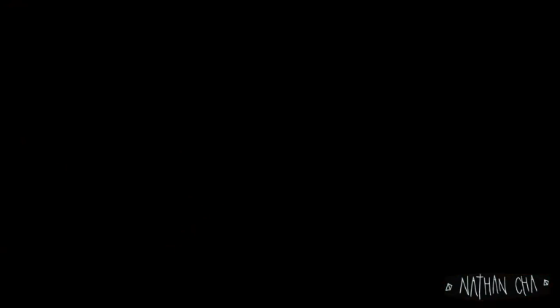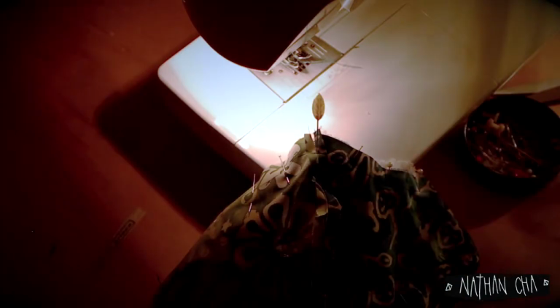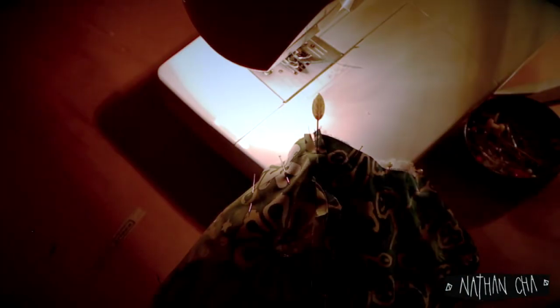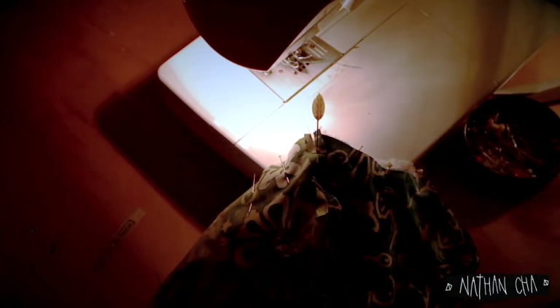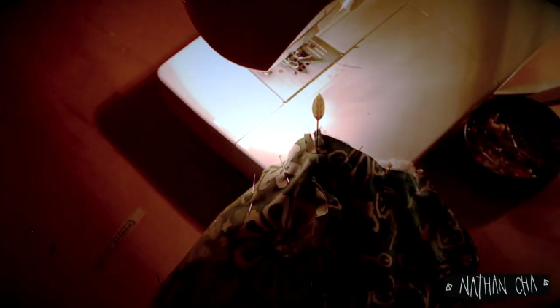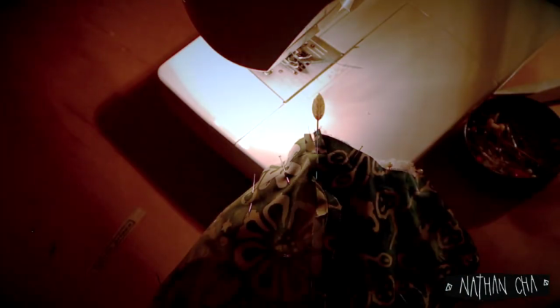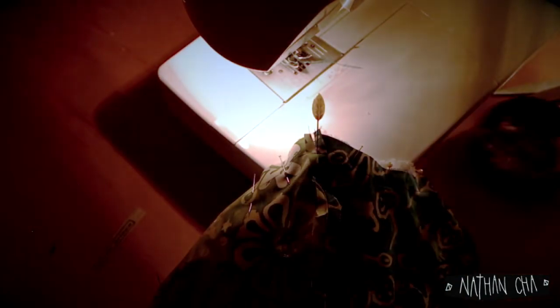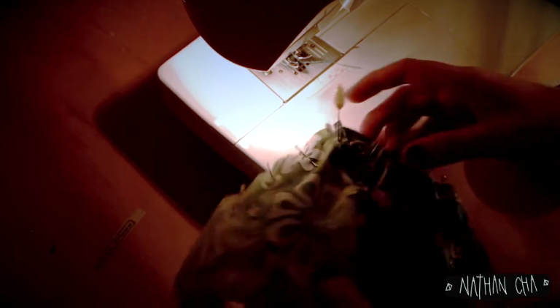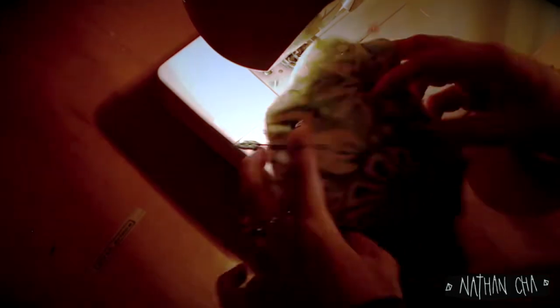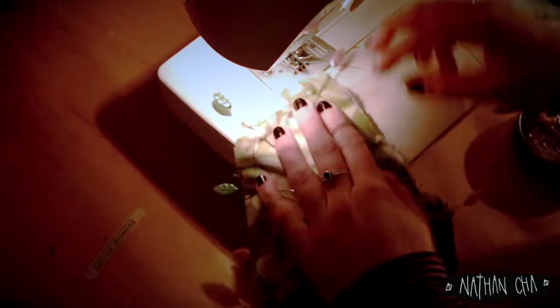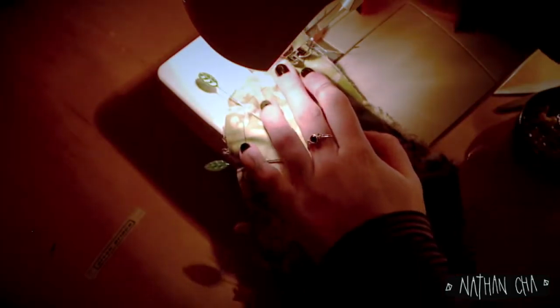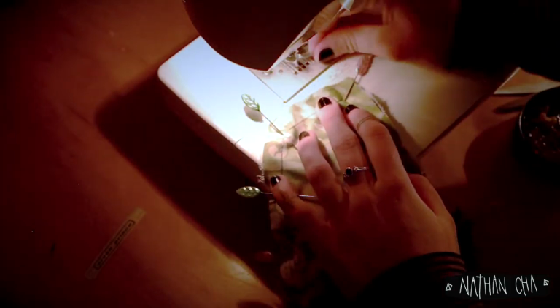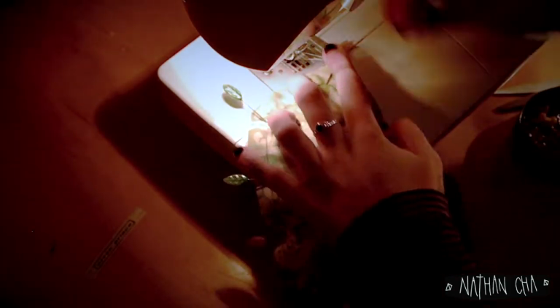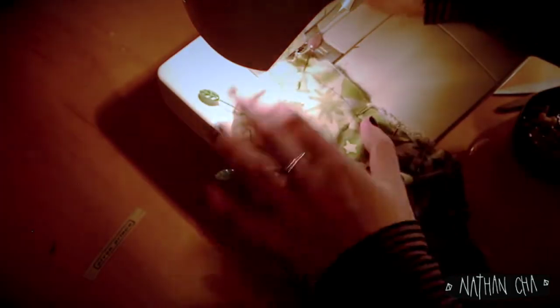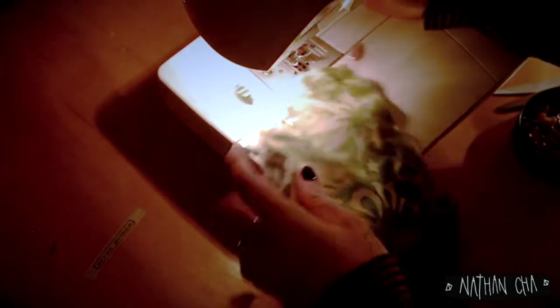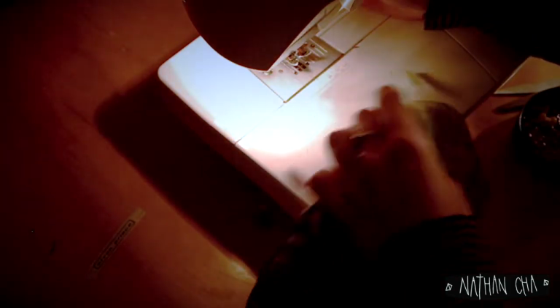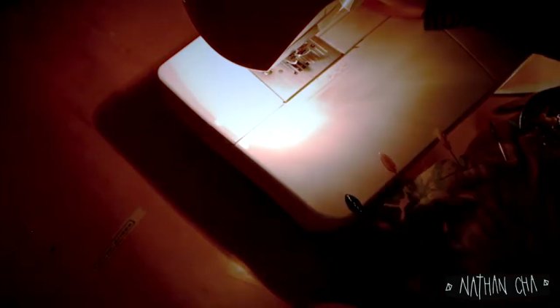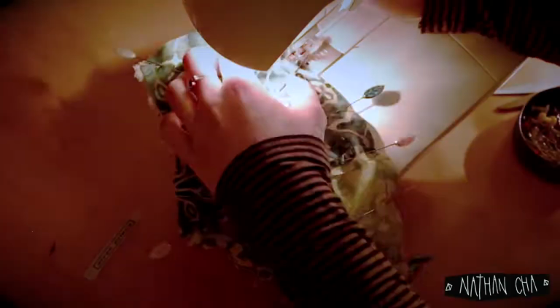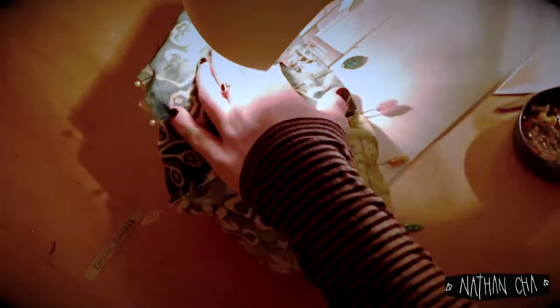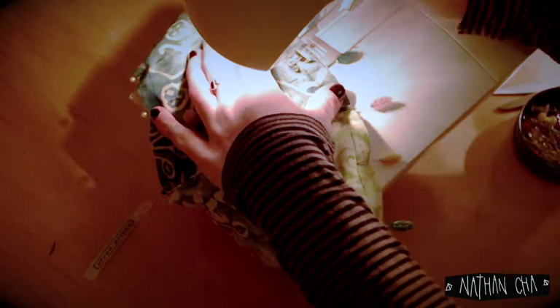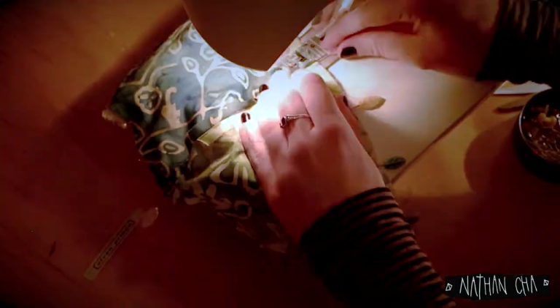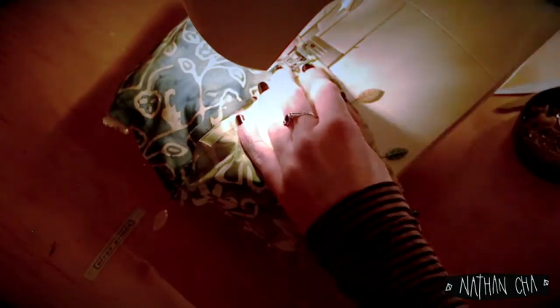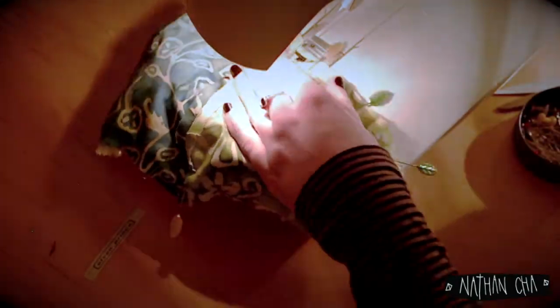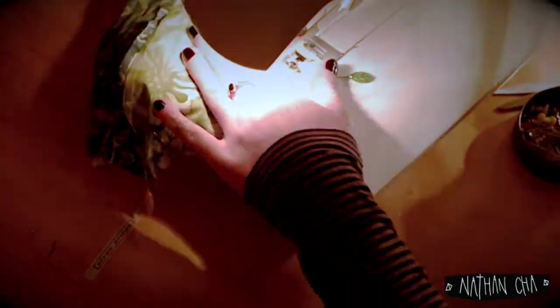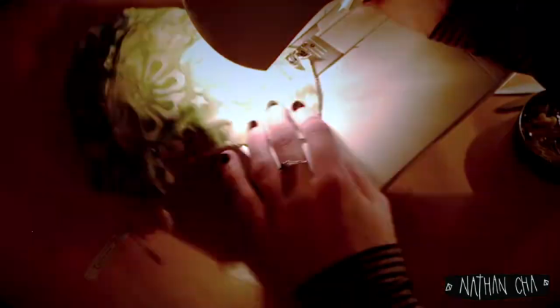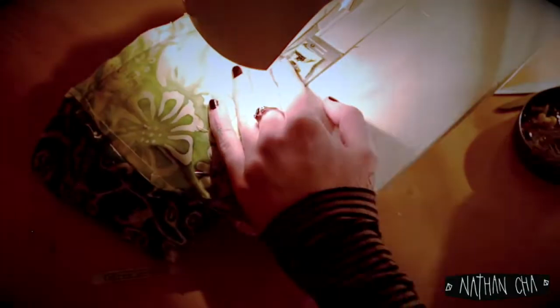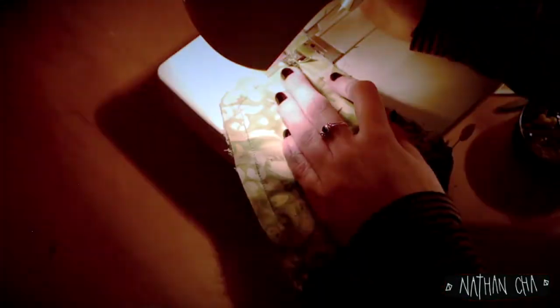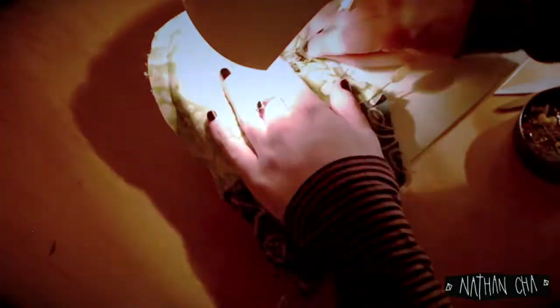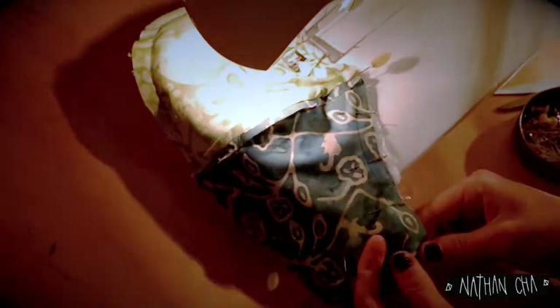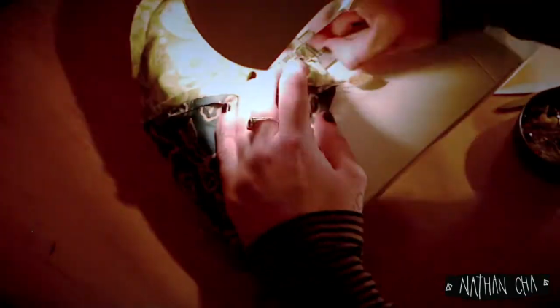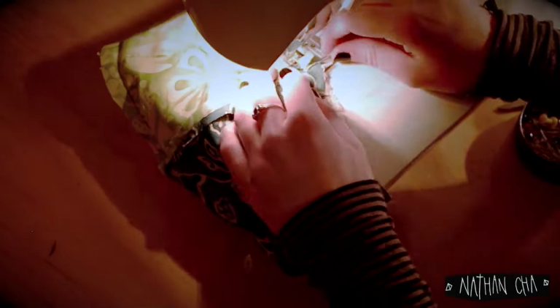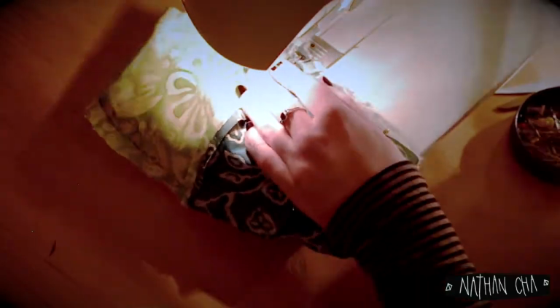Now we will be assembling all parts together by pinning them atop each other with the insides facing up. Do leave a gap of about 5 to 7 centimeters at the bottom part of the mask, after sewing an edge so that you can turn over the entire thing.